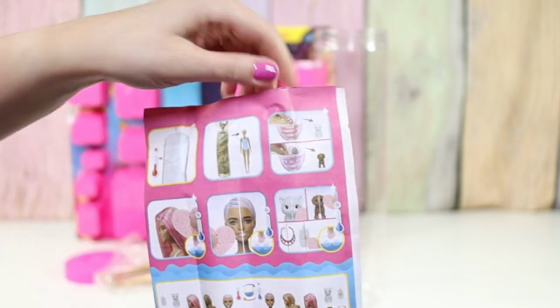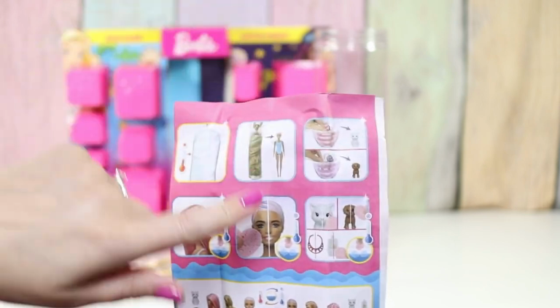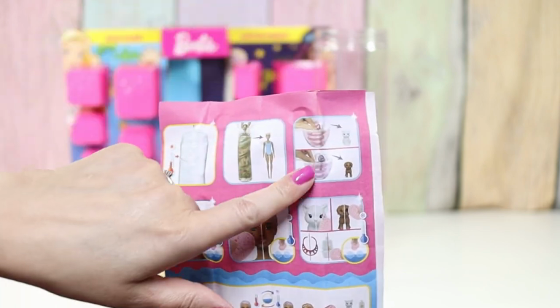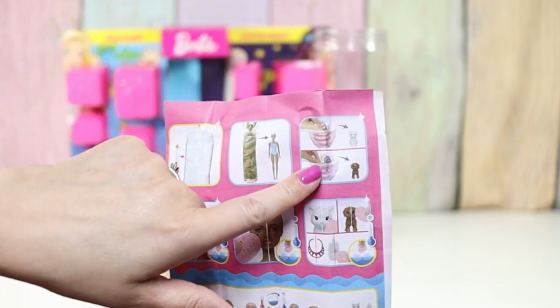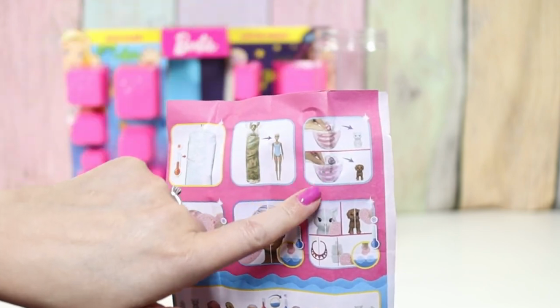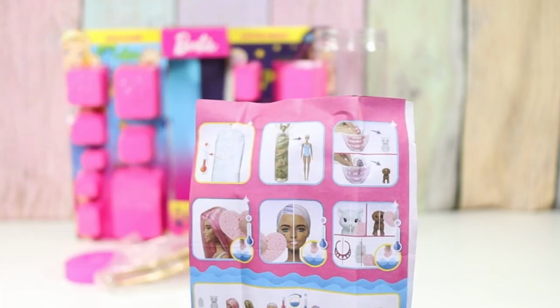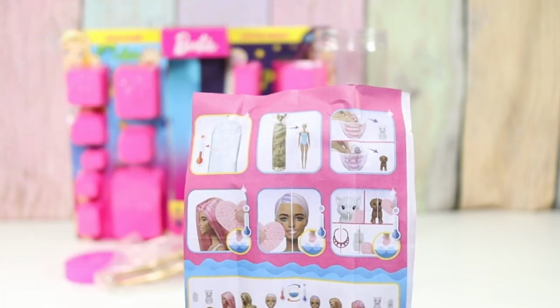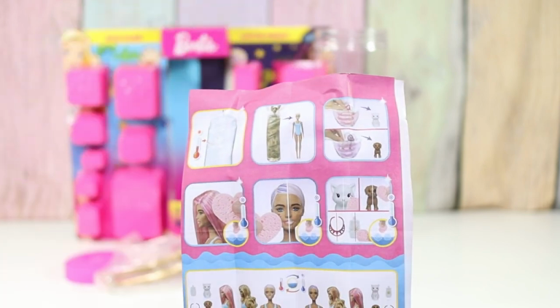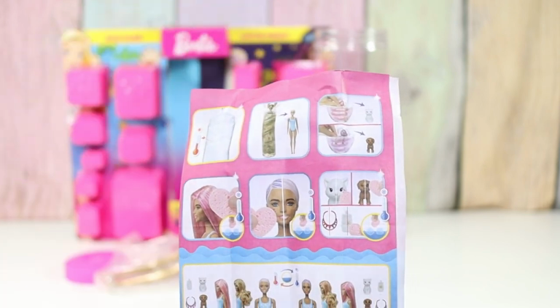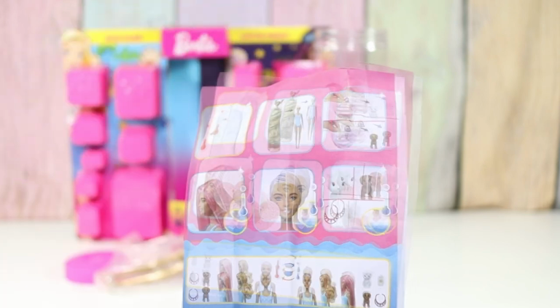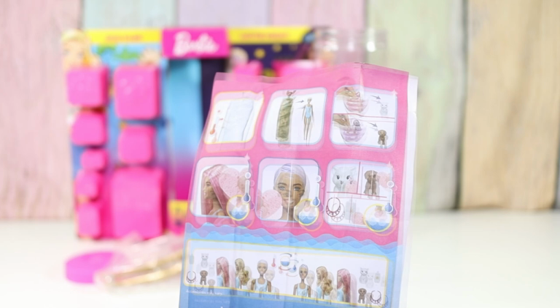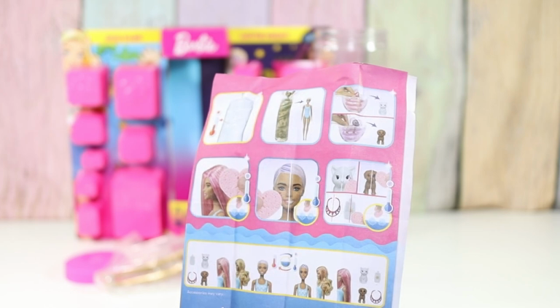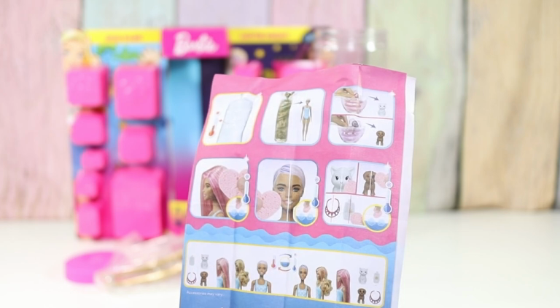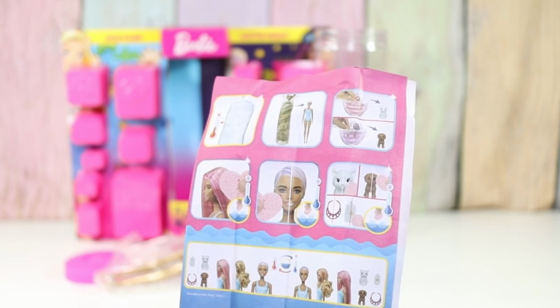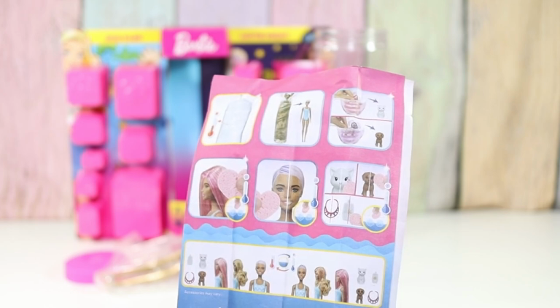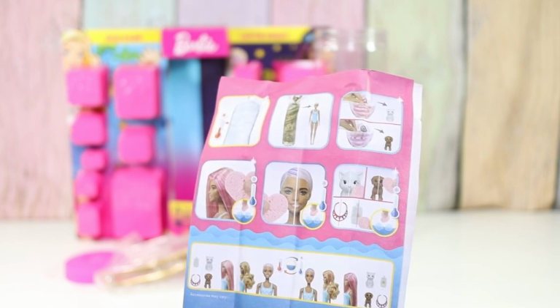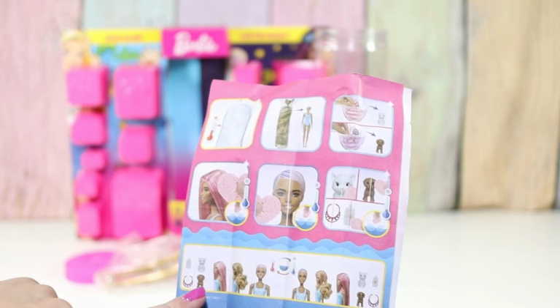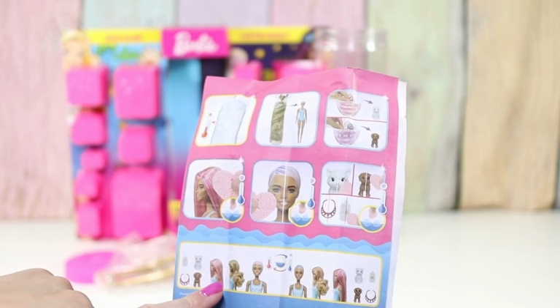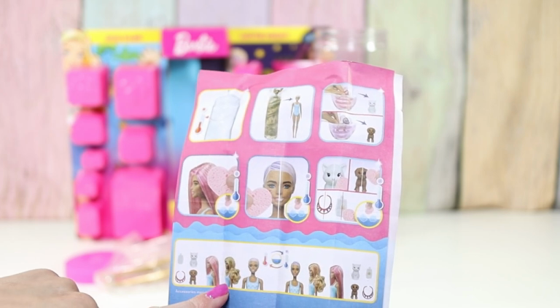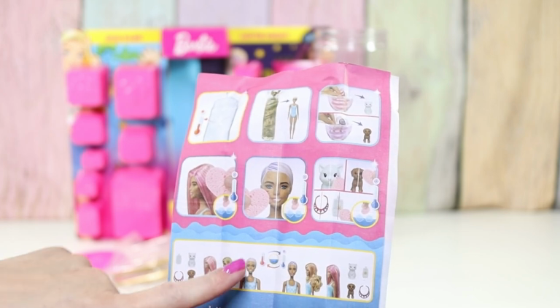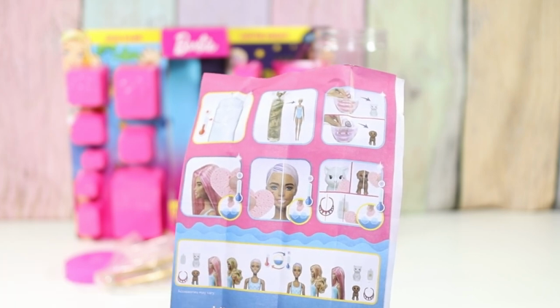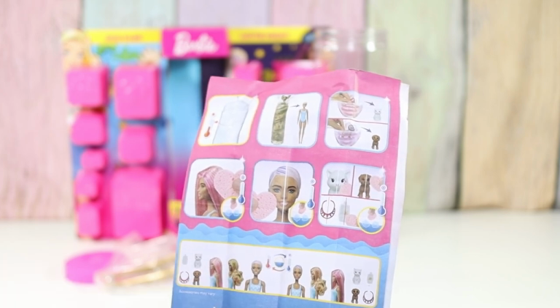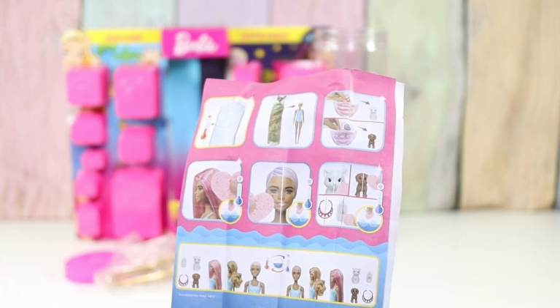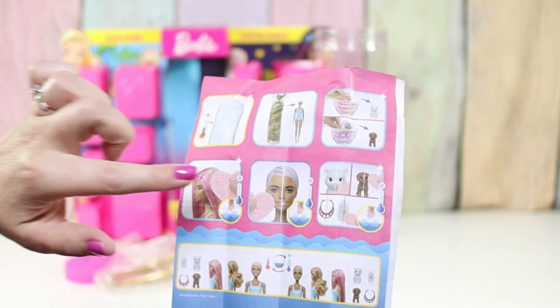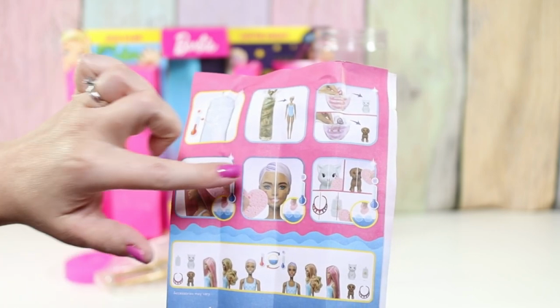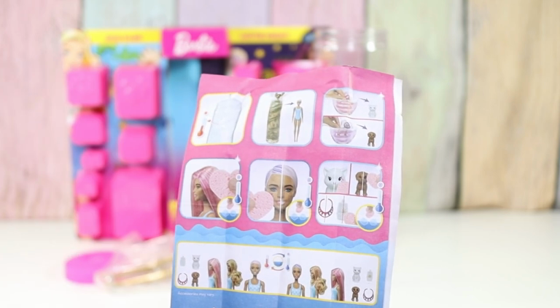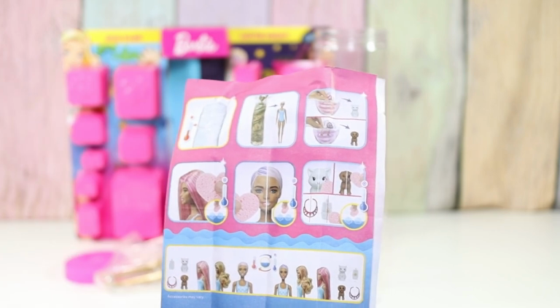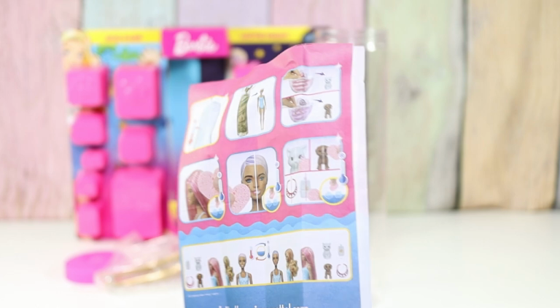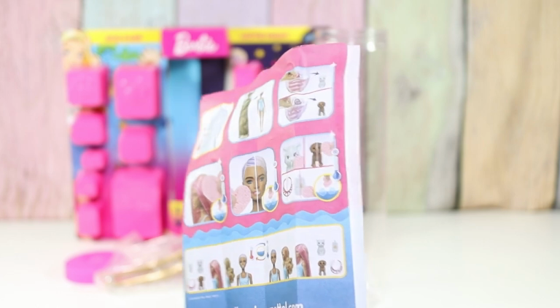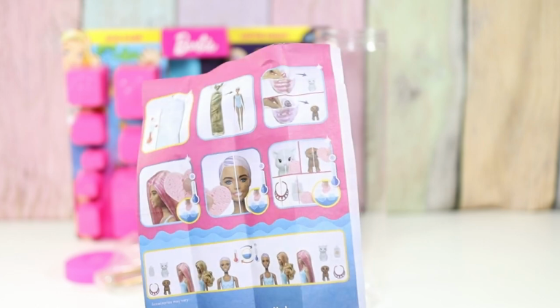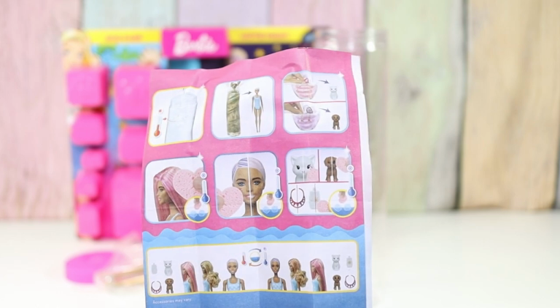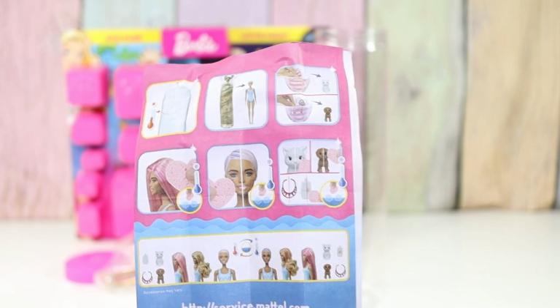We're gonna need some water for the little pets too. And it looks like maybe she has two wigs plus like her painted-on hair changes color.